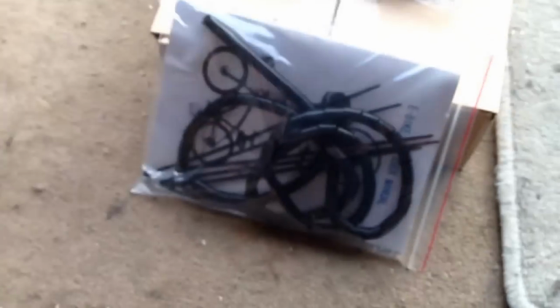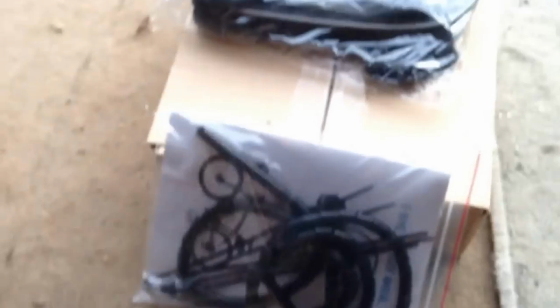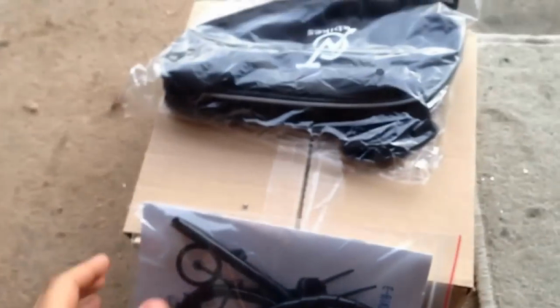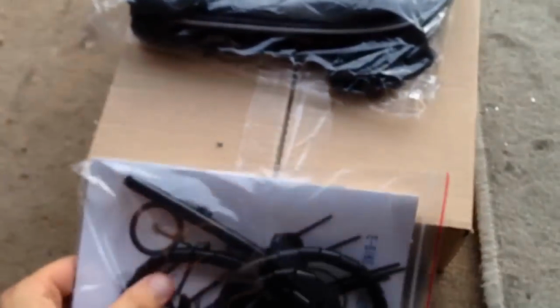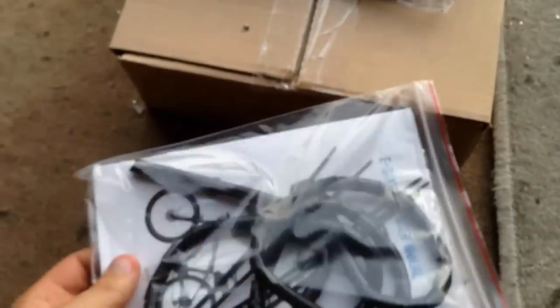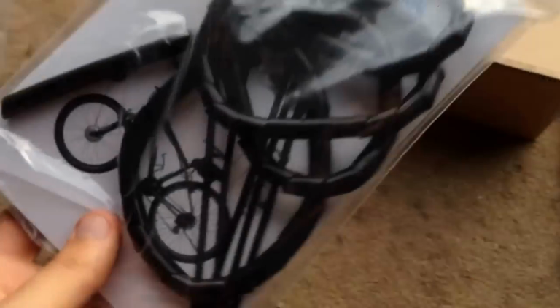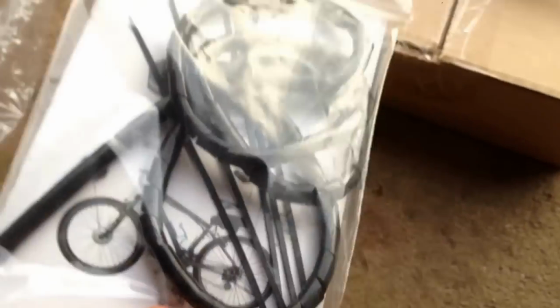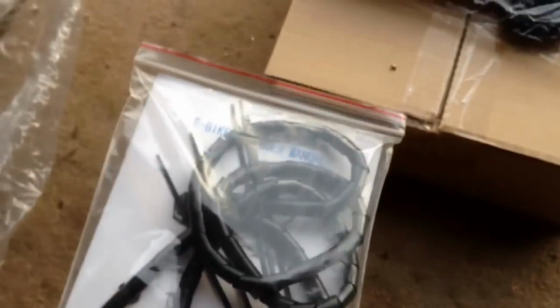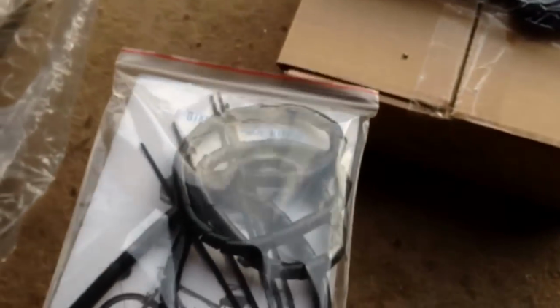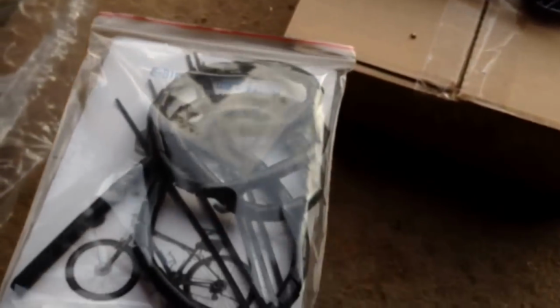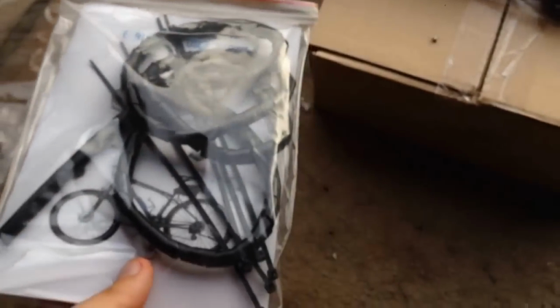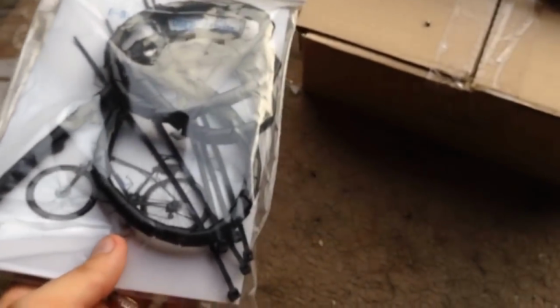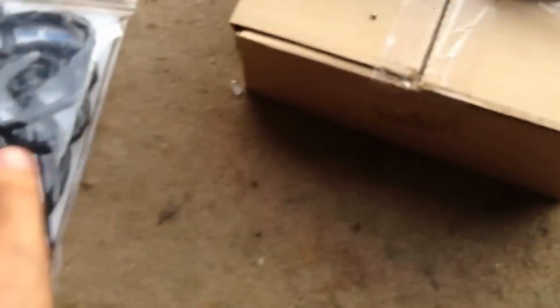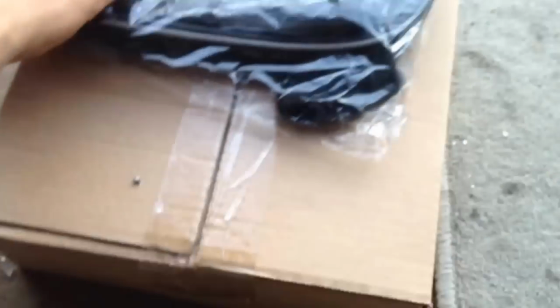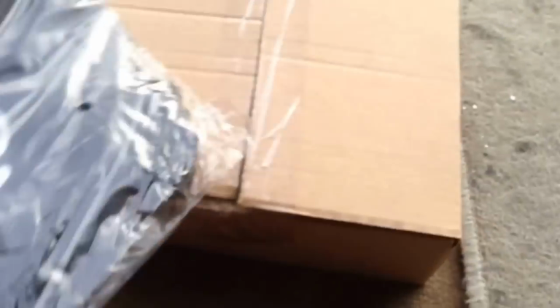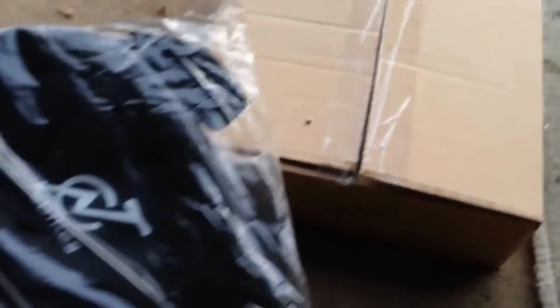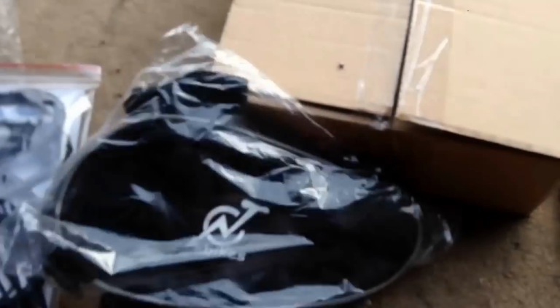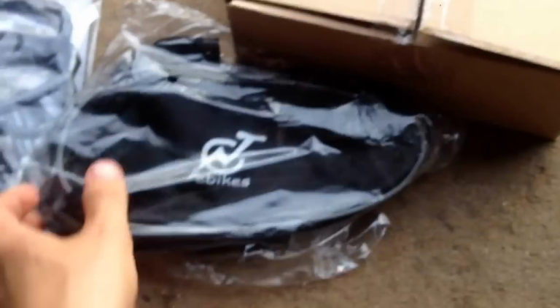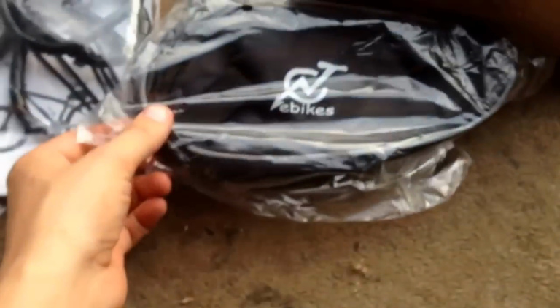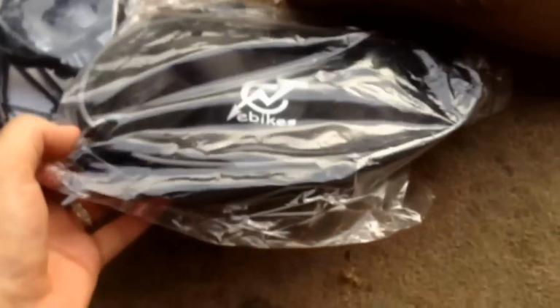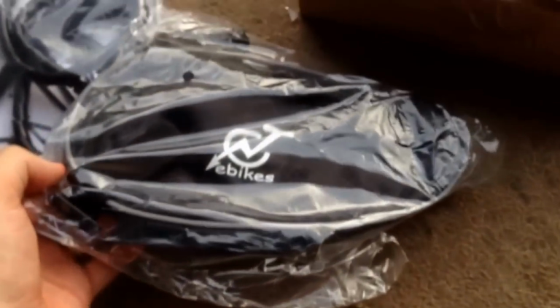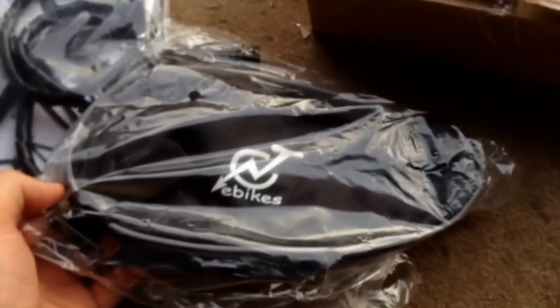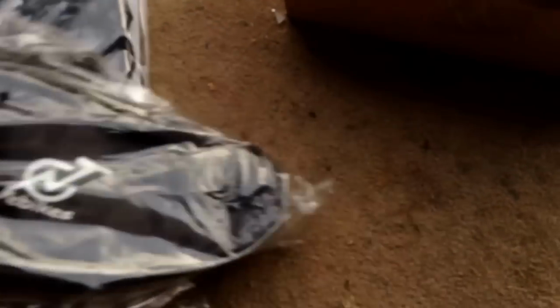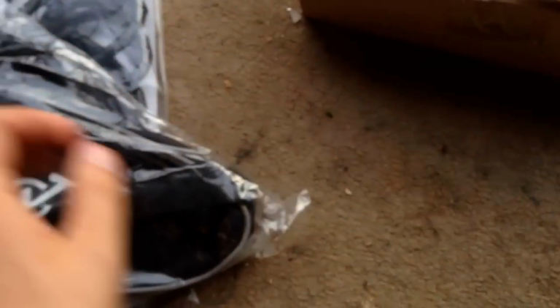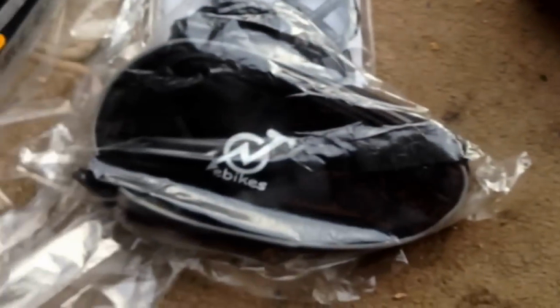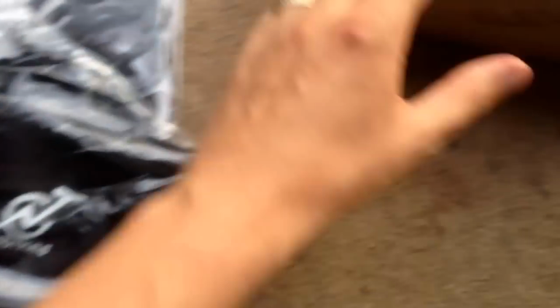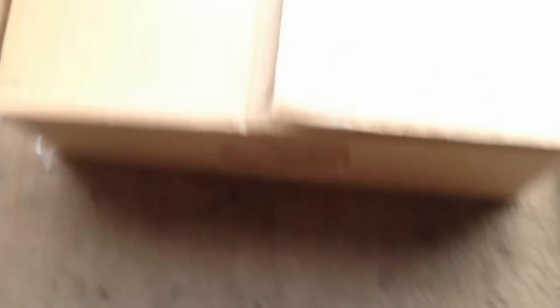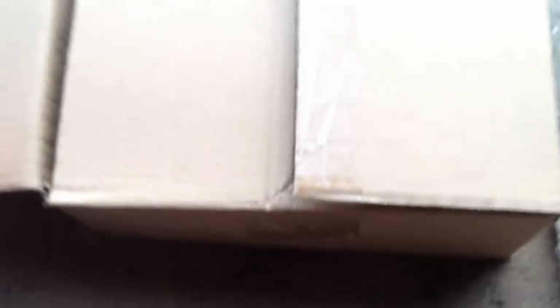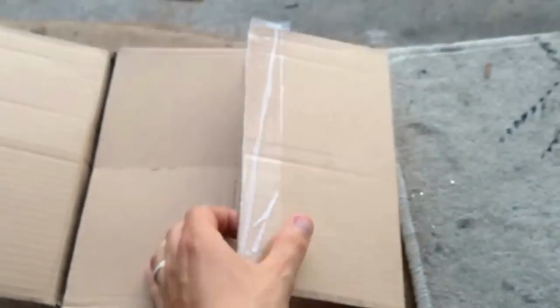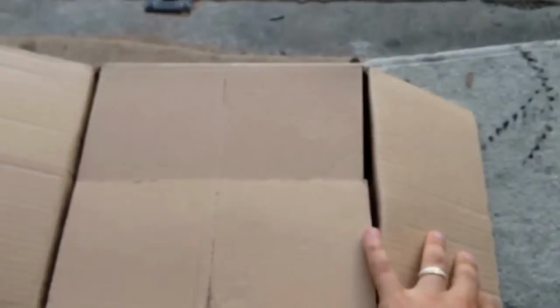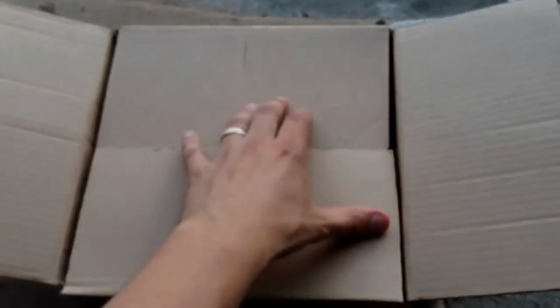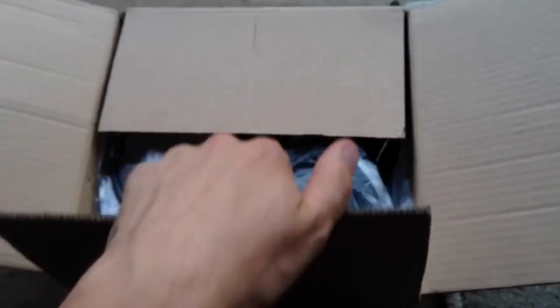This is the box of bits you get with it - some instructions, cable ties and stuff. A little bag, which you're supposed to put the speed controller in, and a little box of bits.